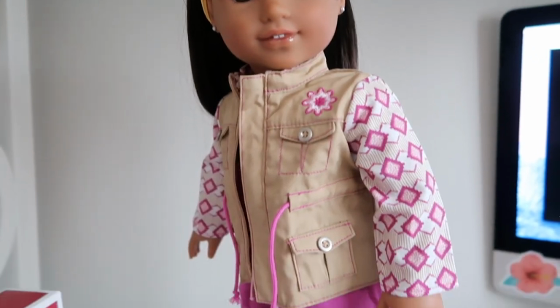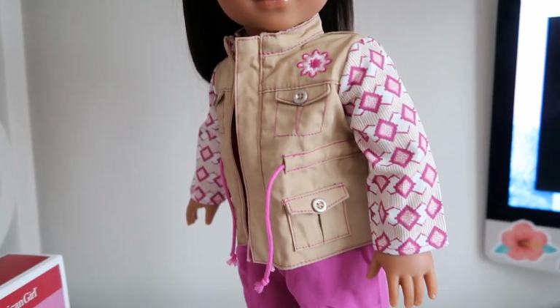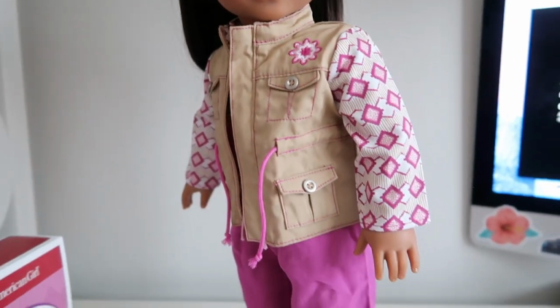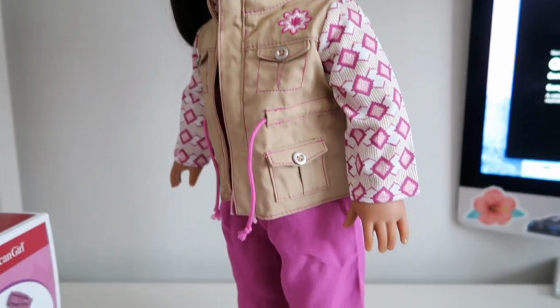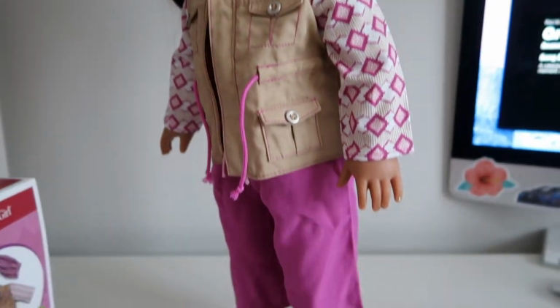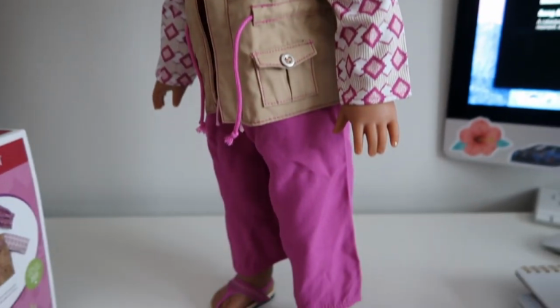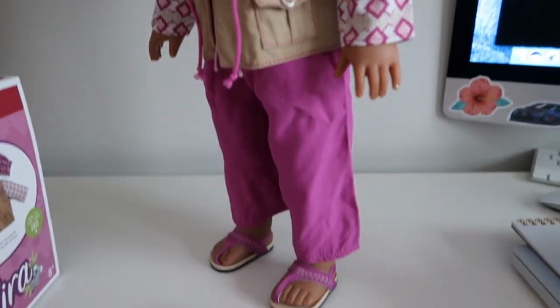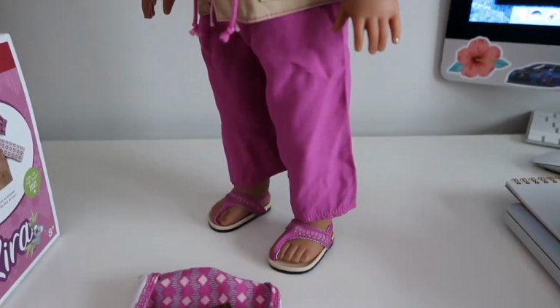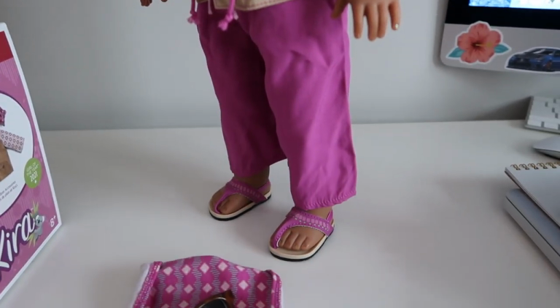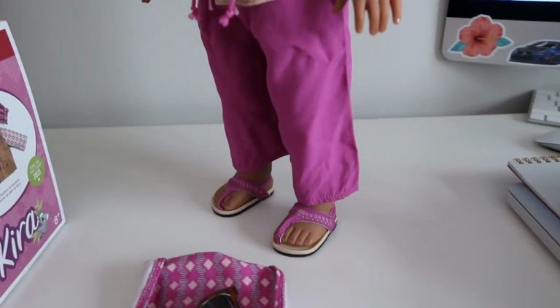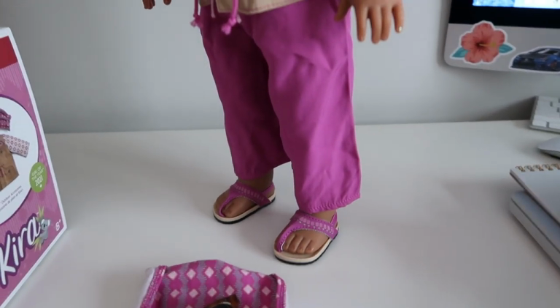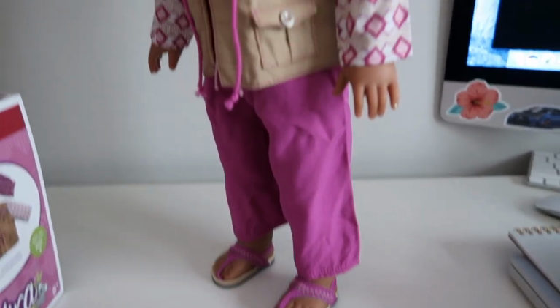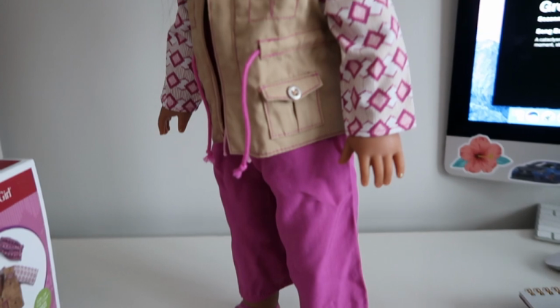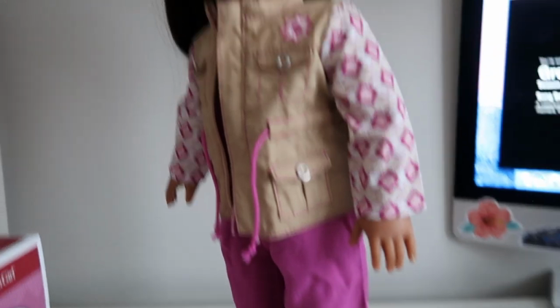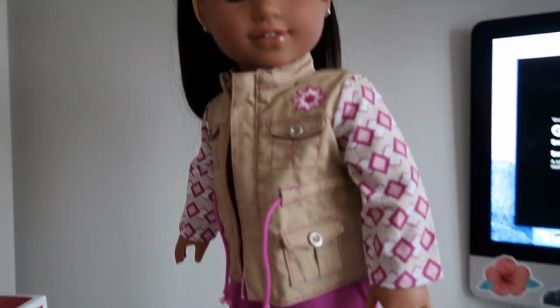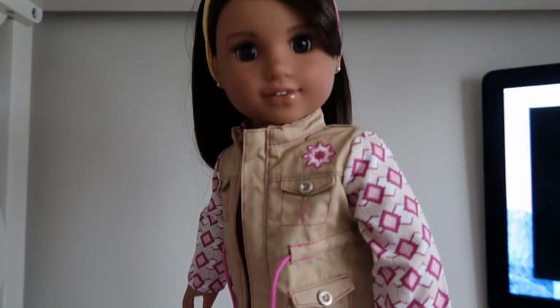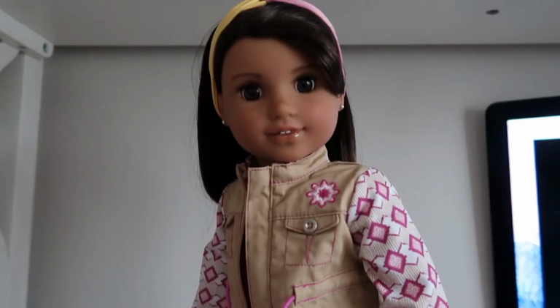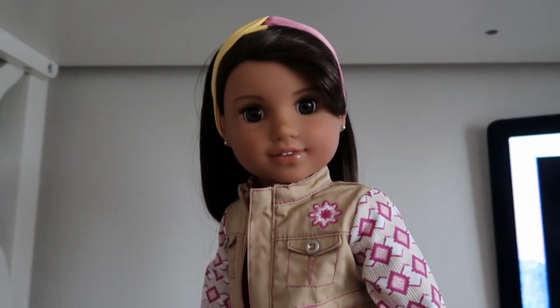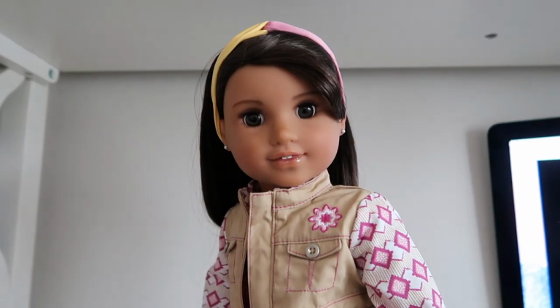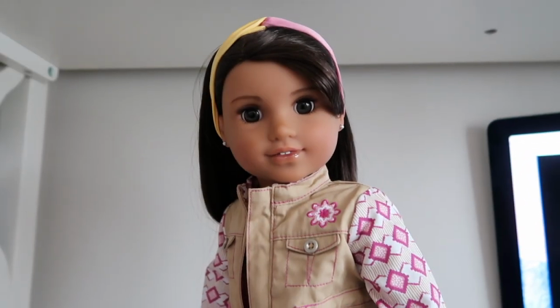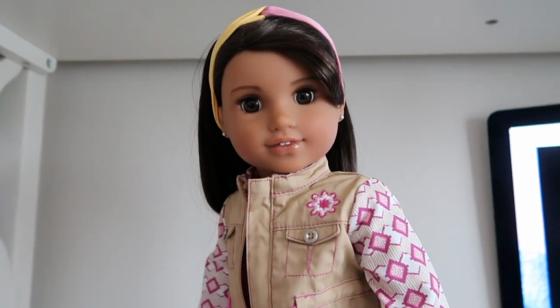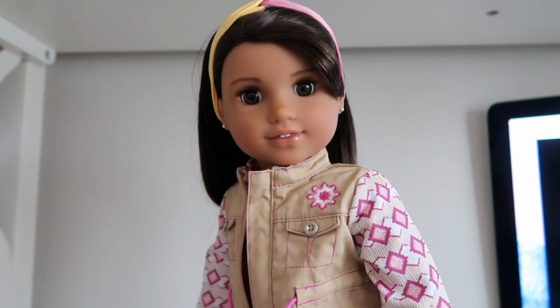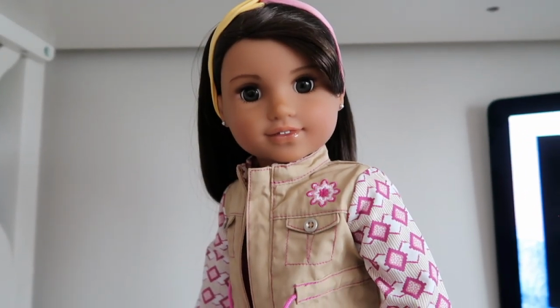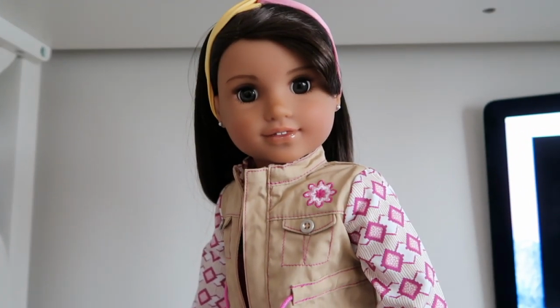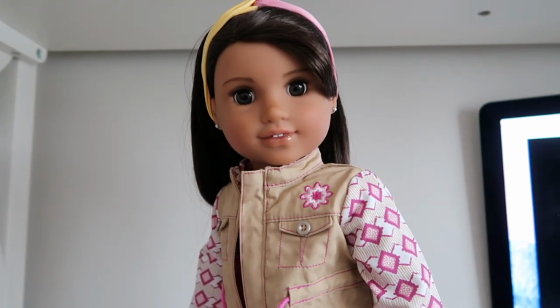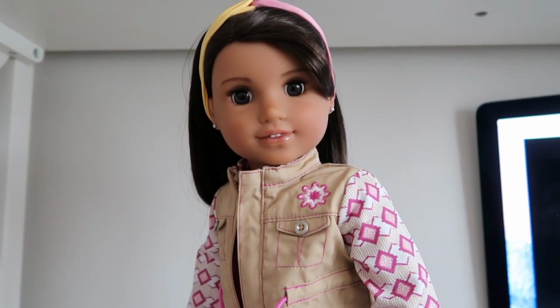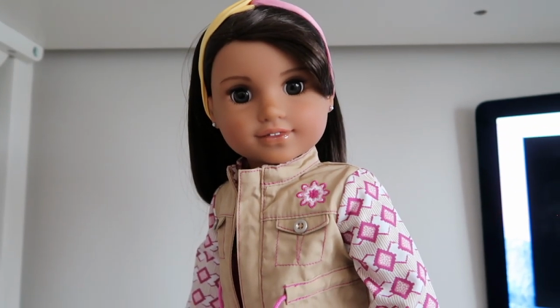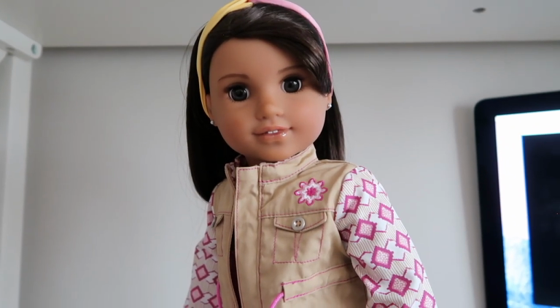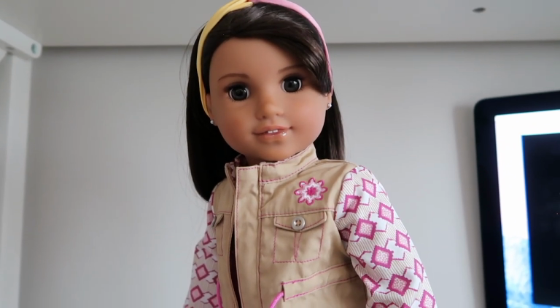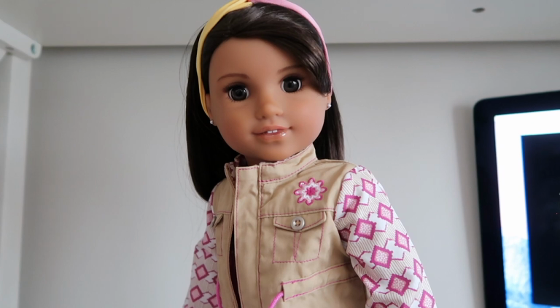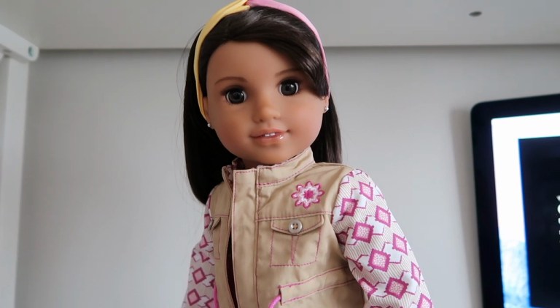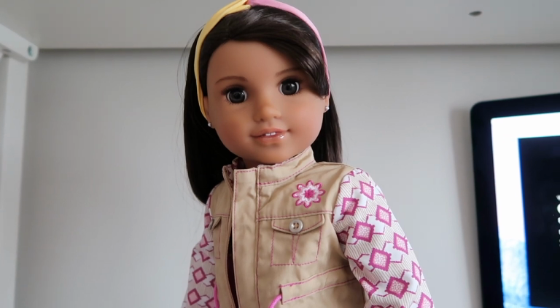It goes really well with this outfit — it has the matching magenta color. Thank you guys so much for watching and I'll talk to you in the next video. Bye!